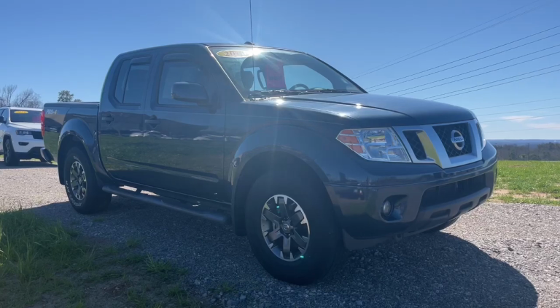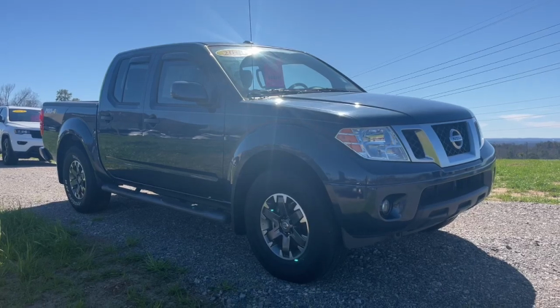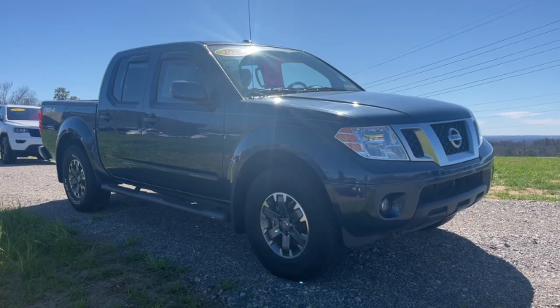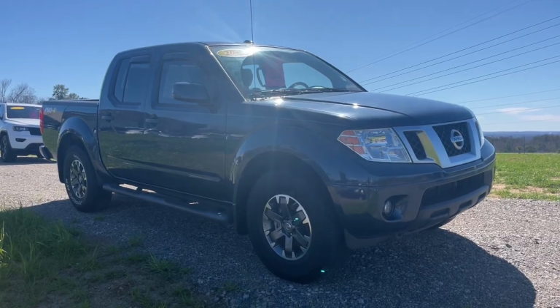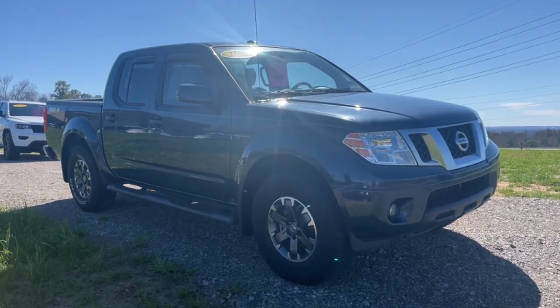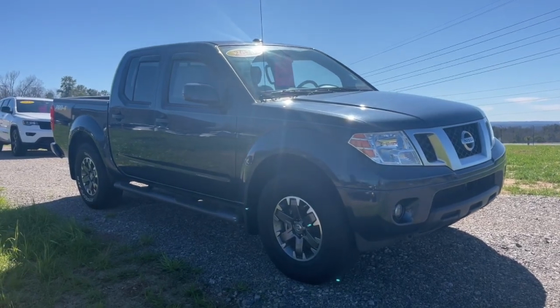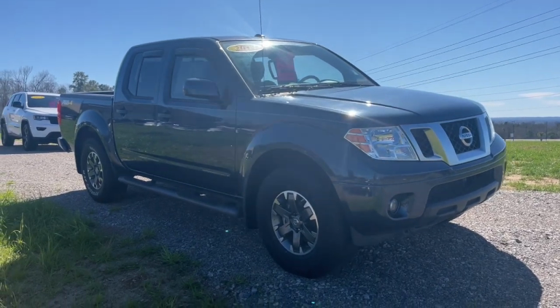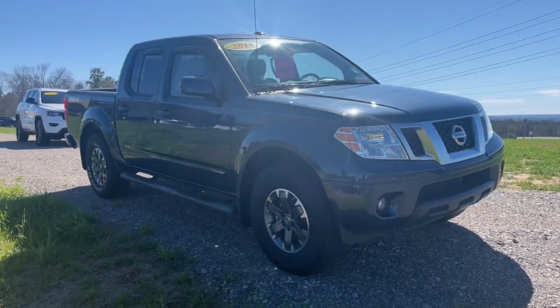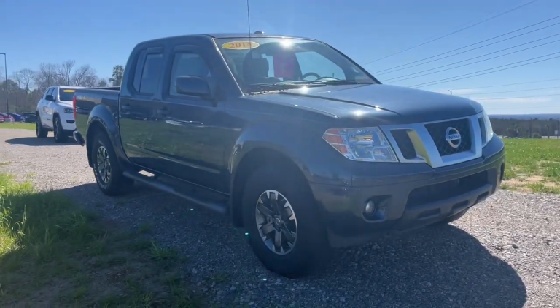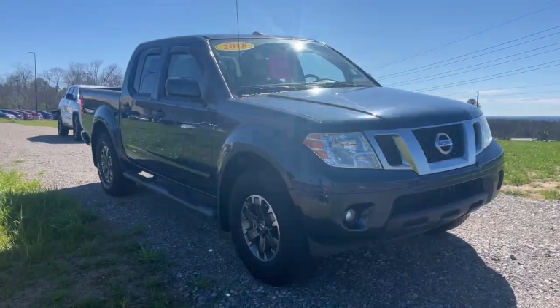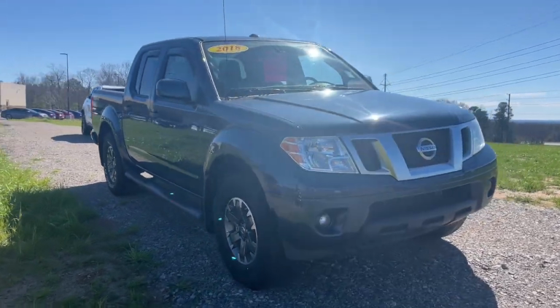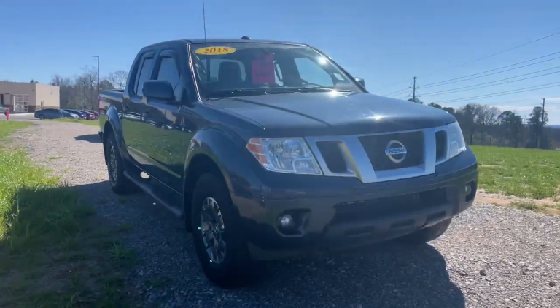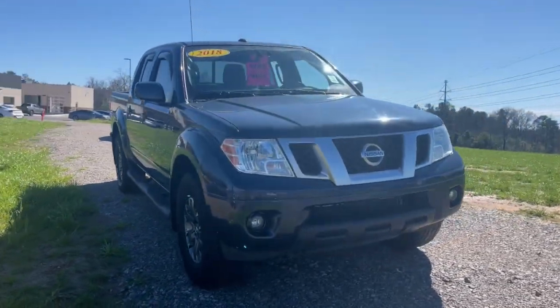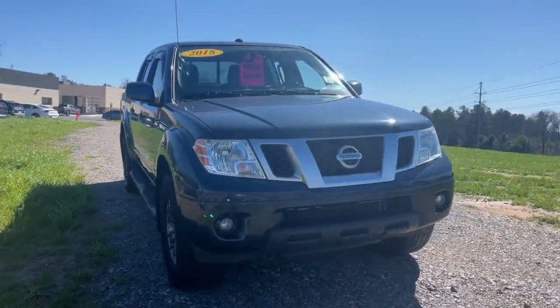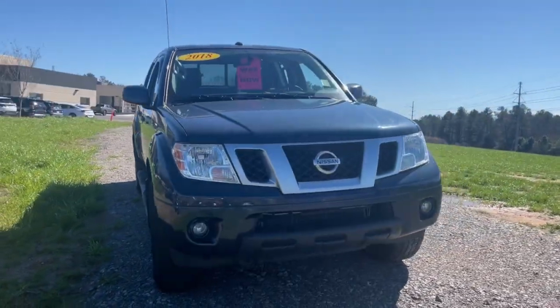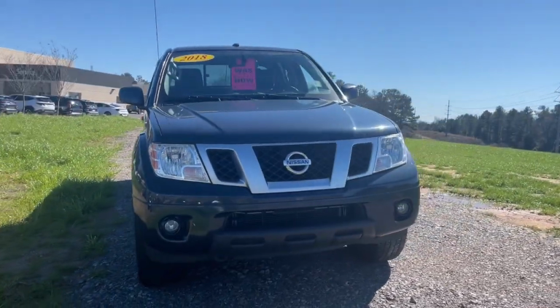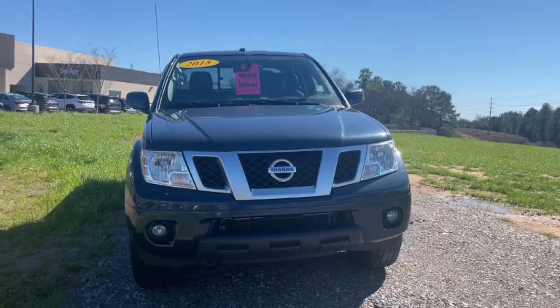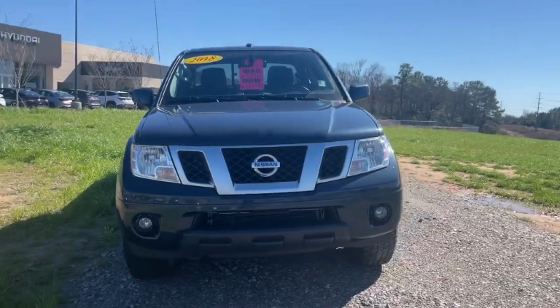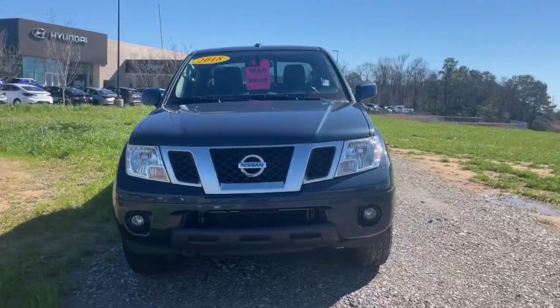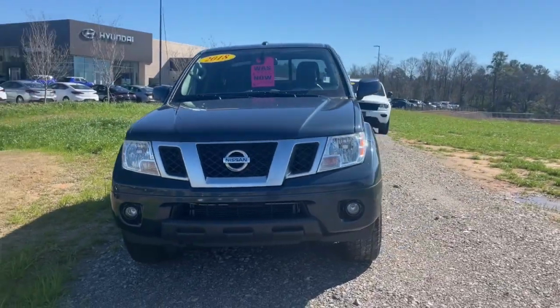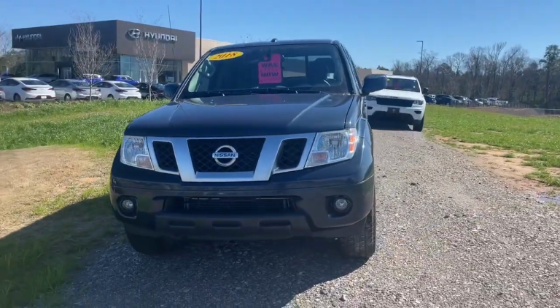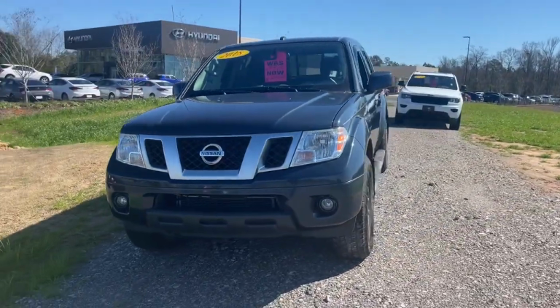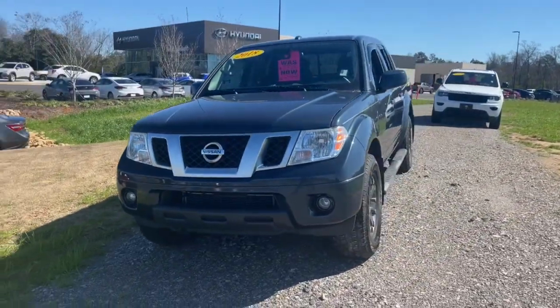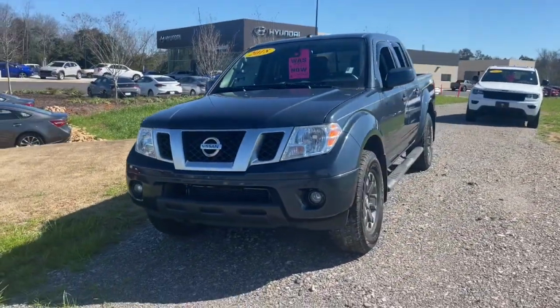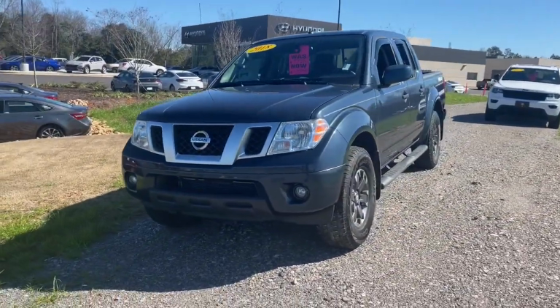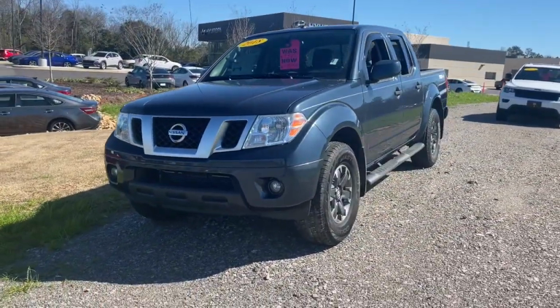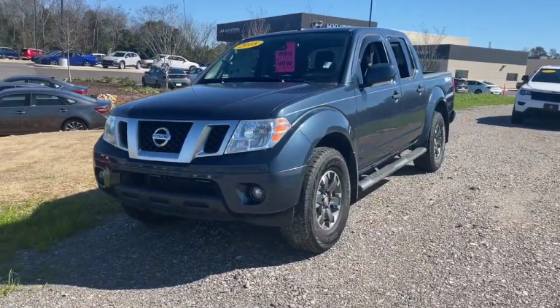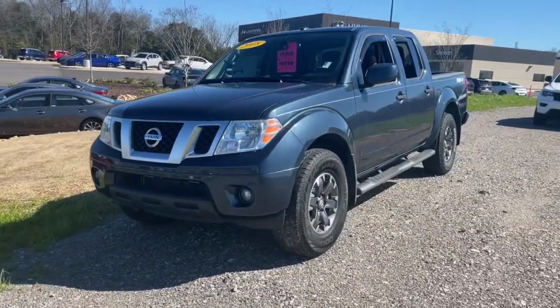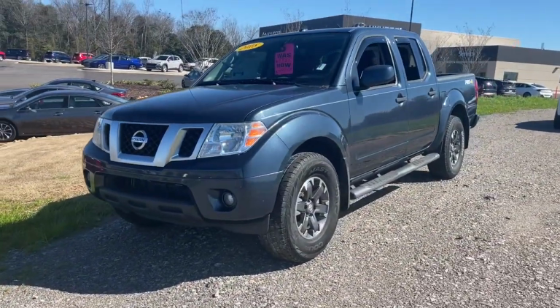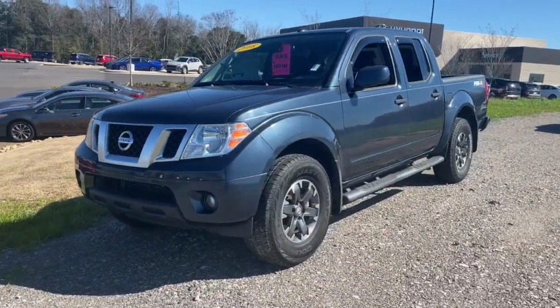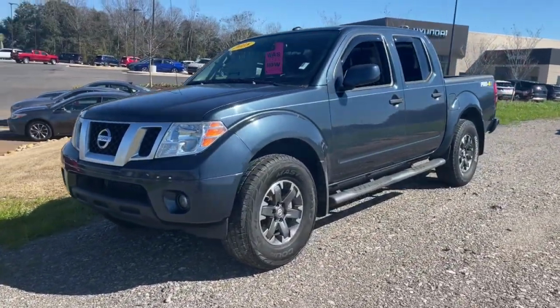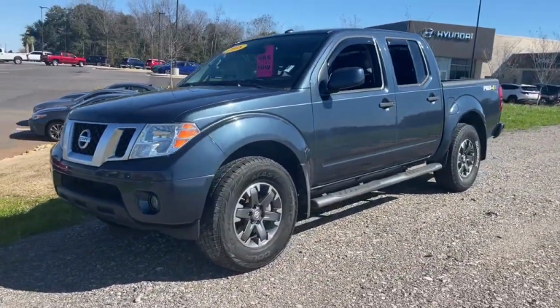Get into a car with value. 2018 Nissan Frontier — with less than 50,000 miles on the odometer, this vehicle stands out from the rest.